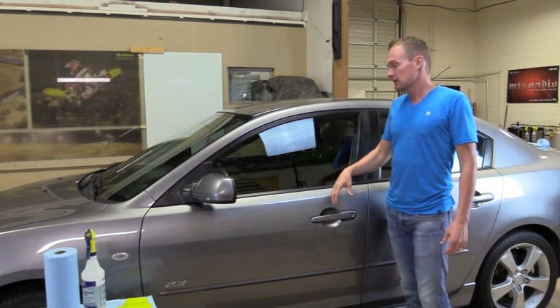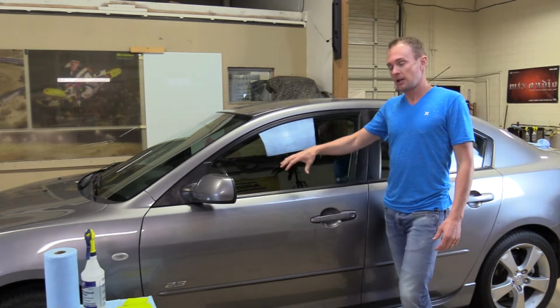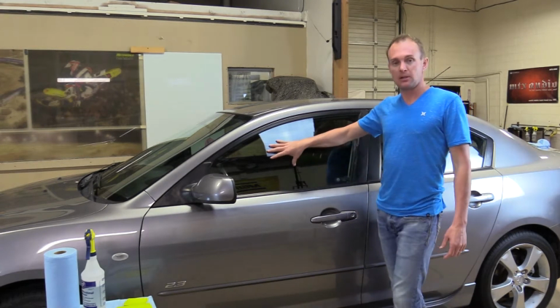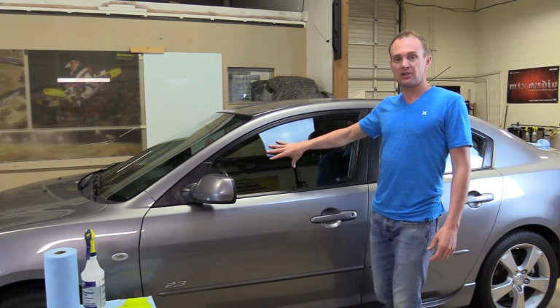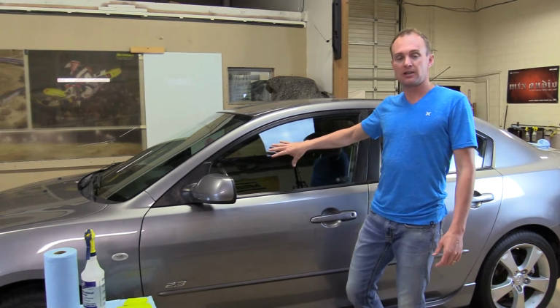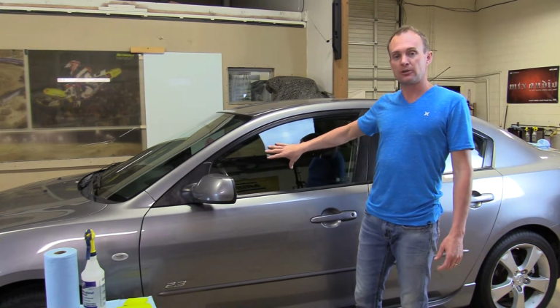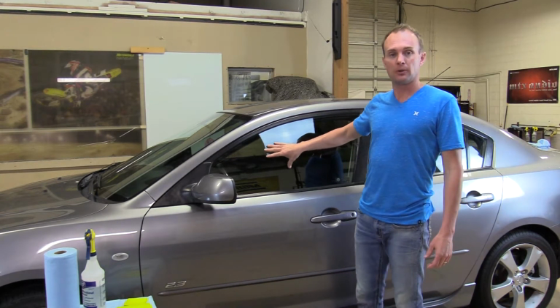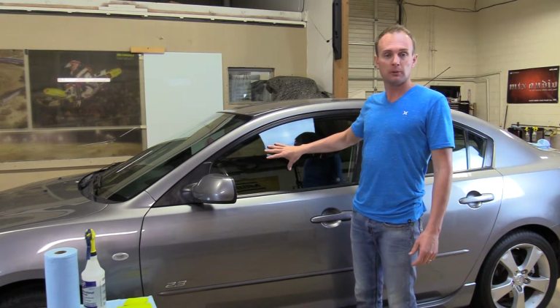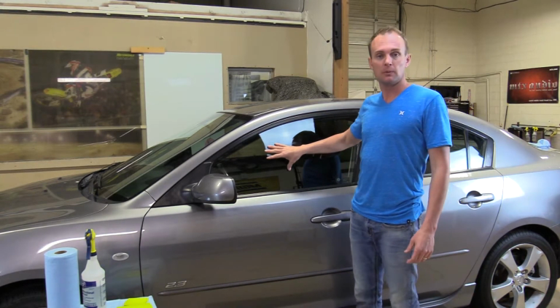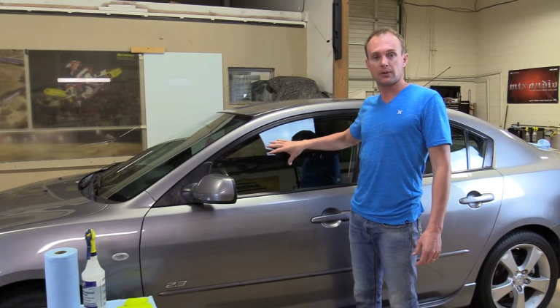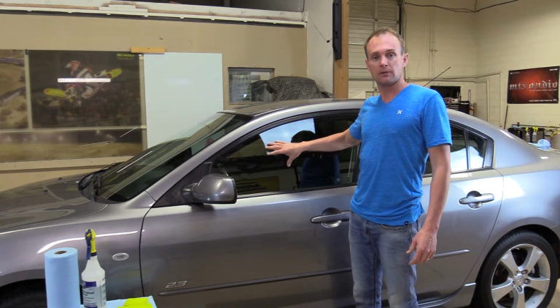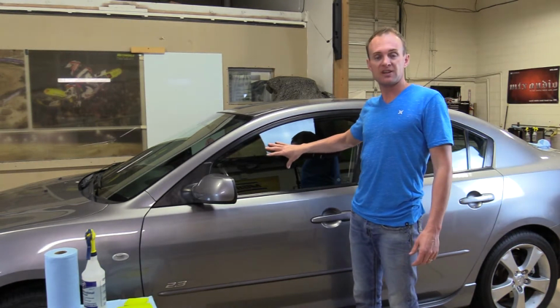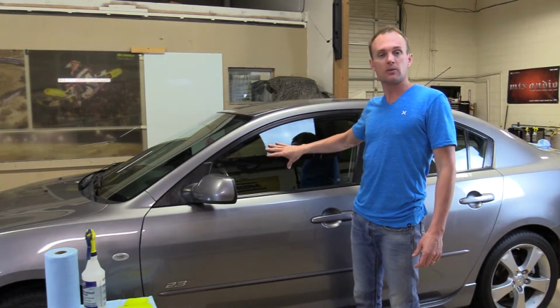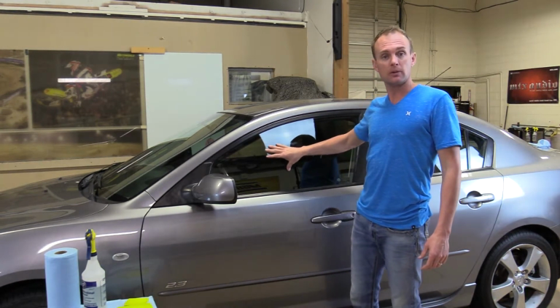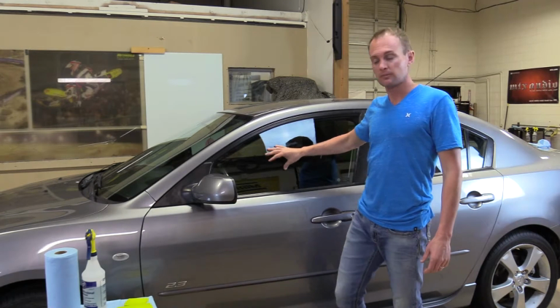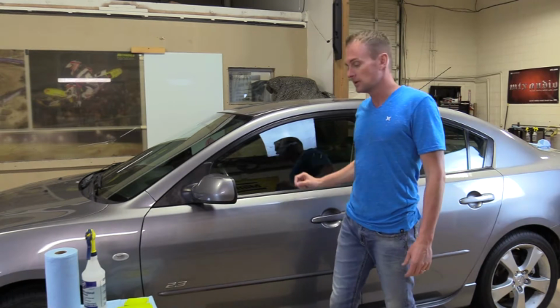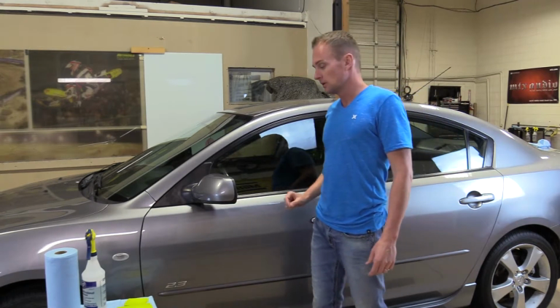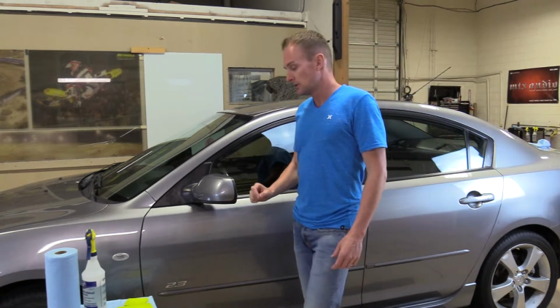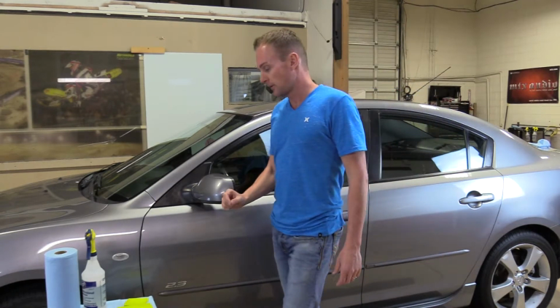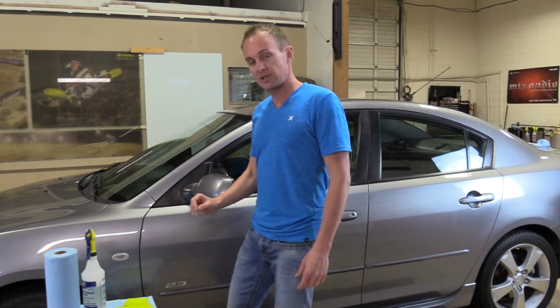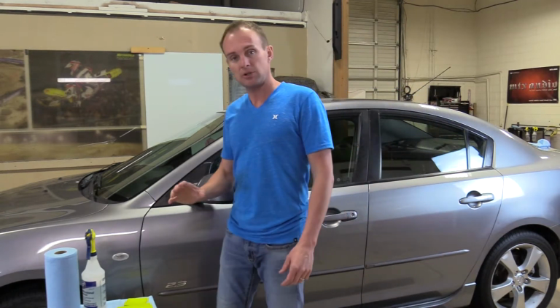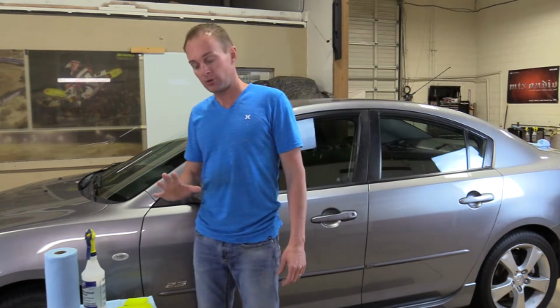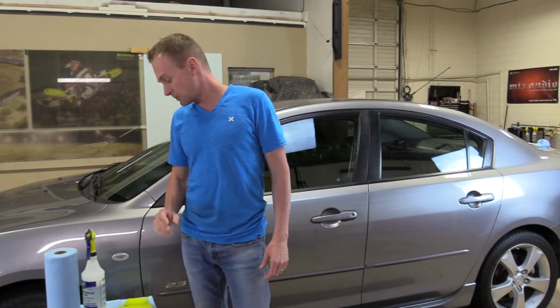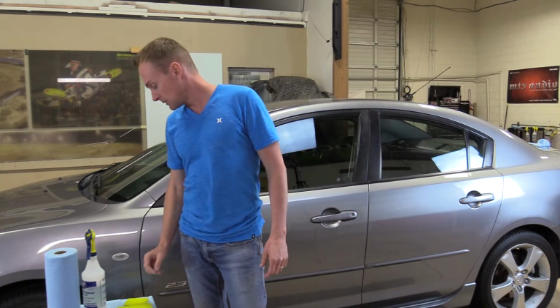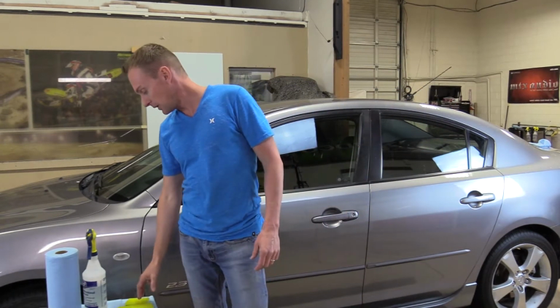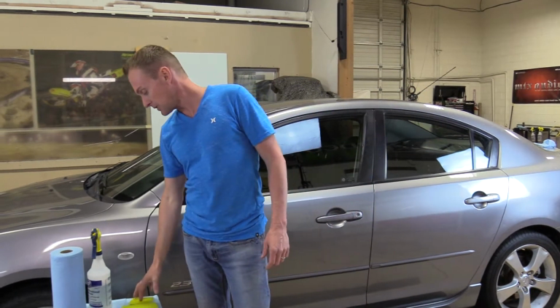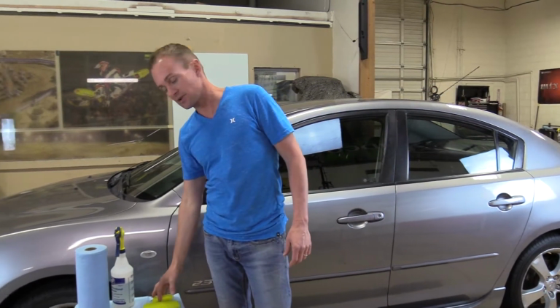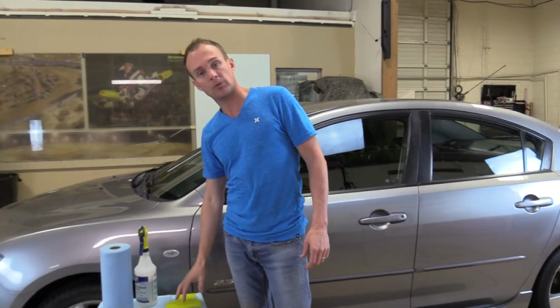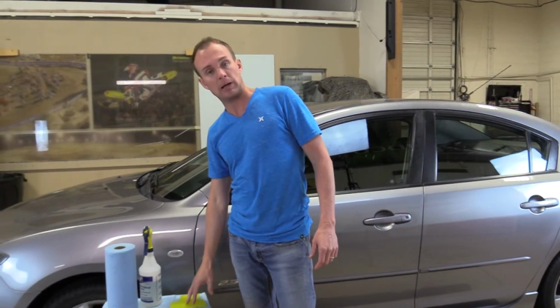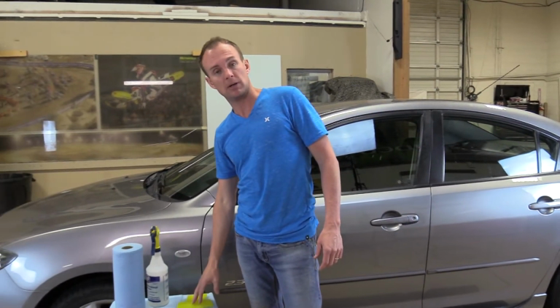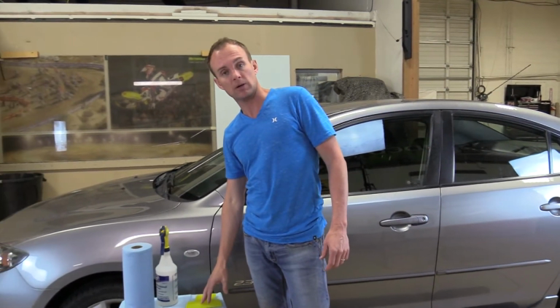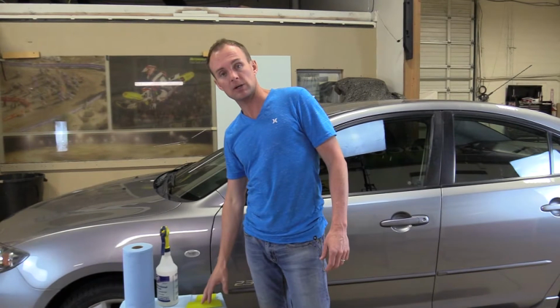Today I'm going to demonstrate how to shrink window film on a curved side door window. The first thing I'm going to show you are the six tools we recommend in all our videos.